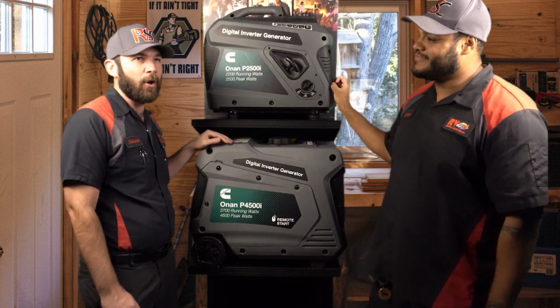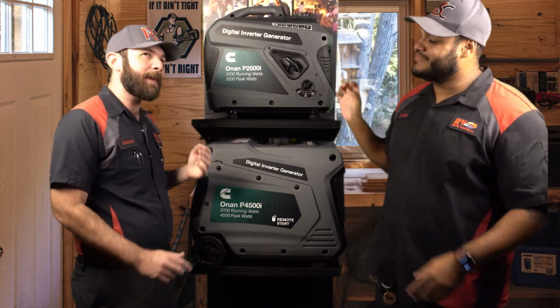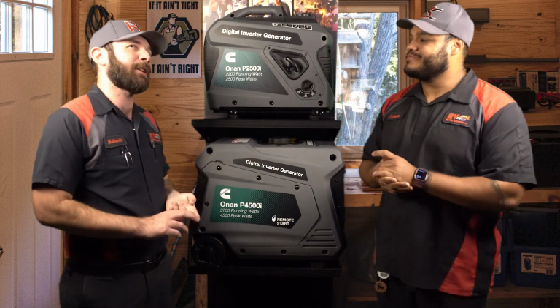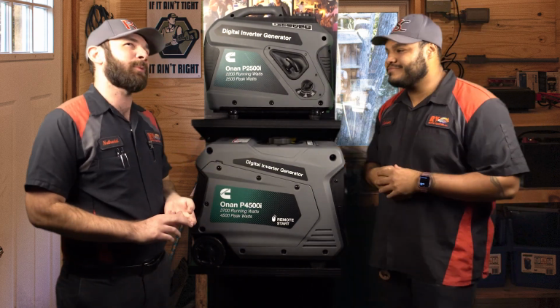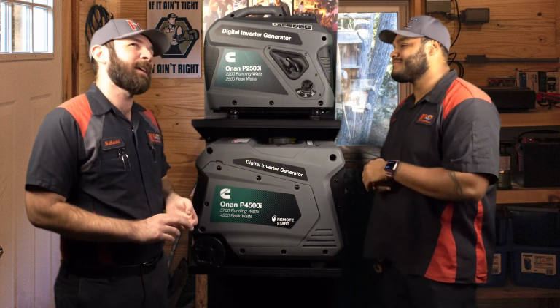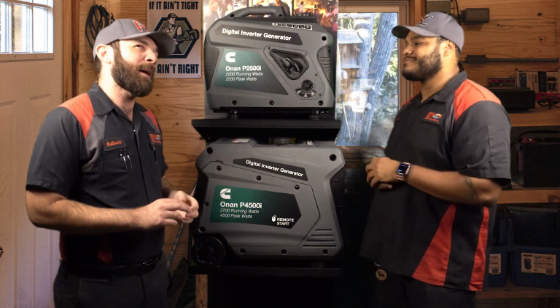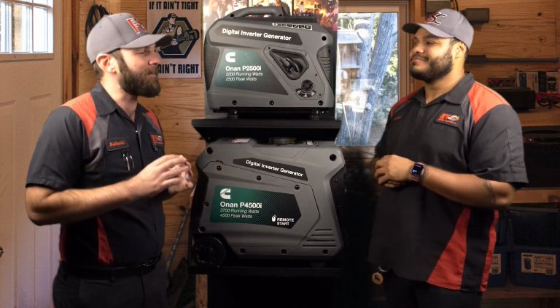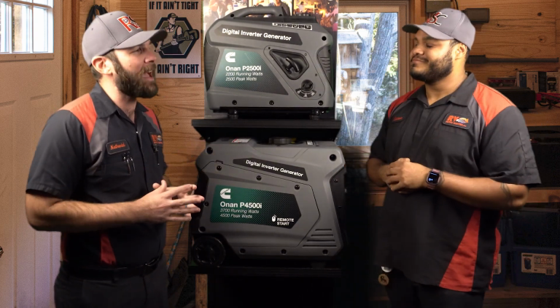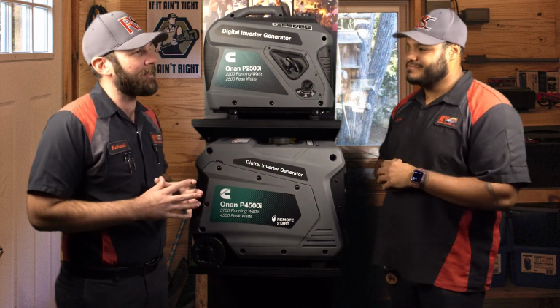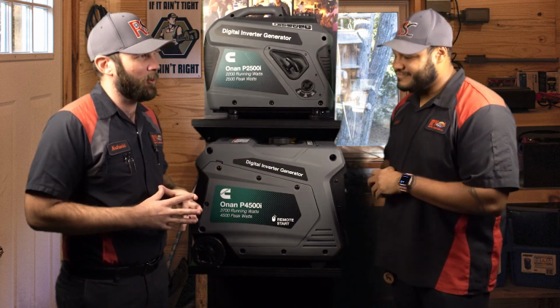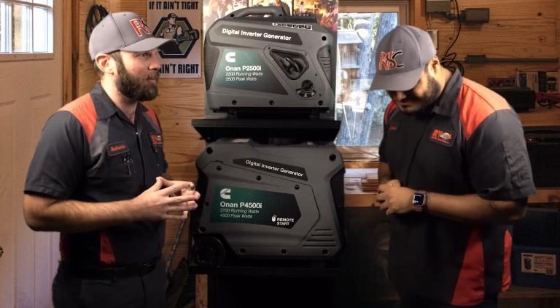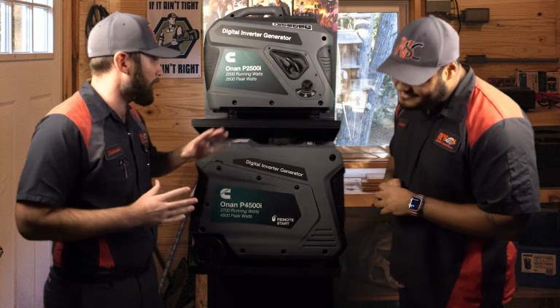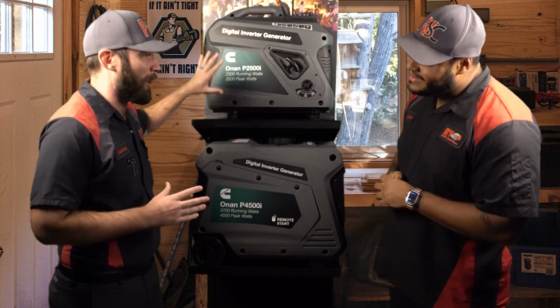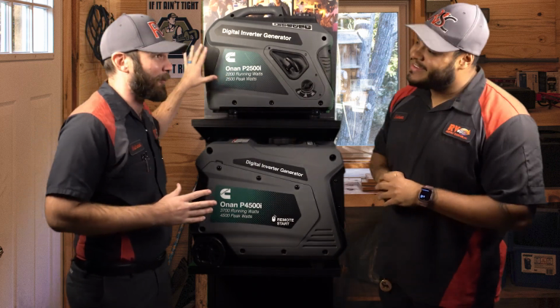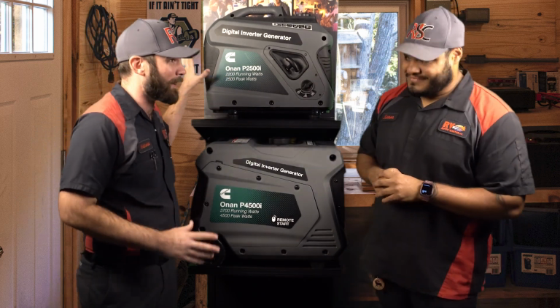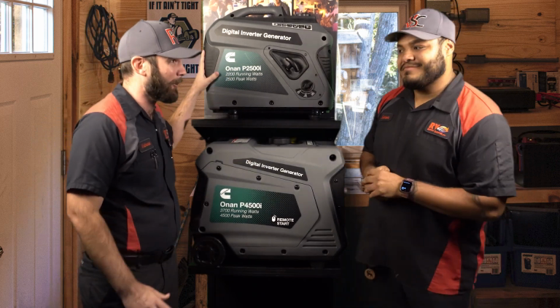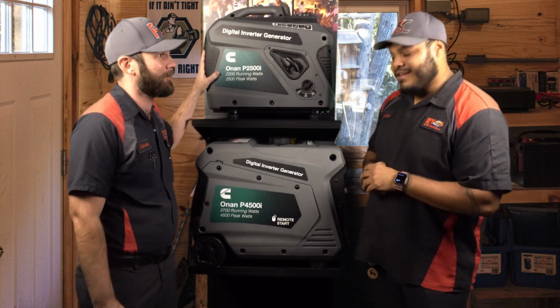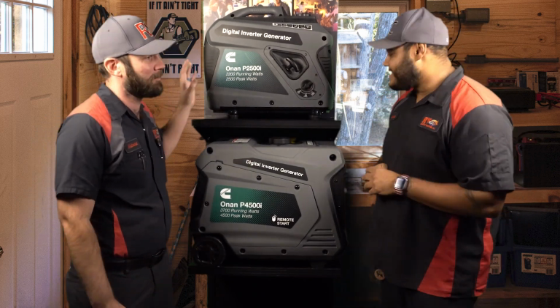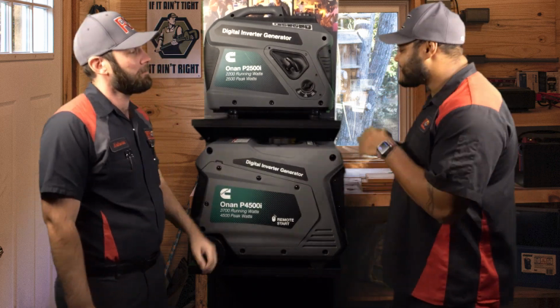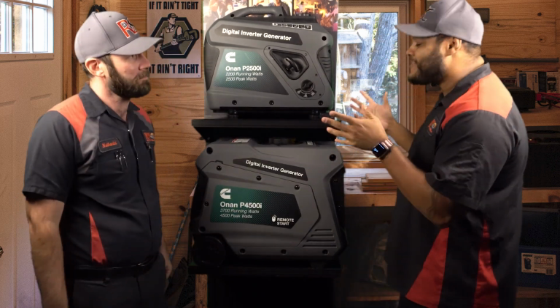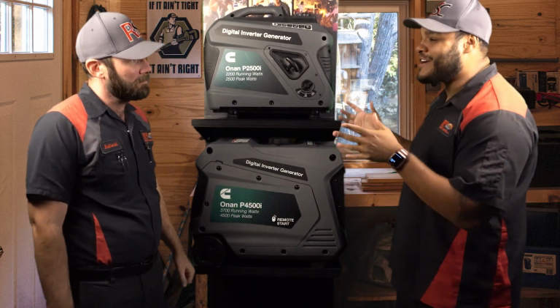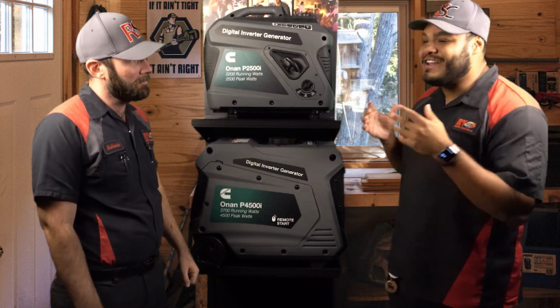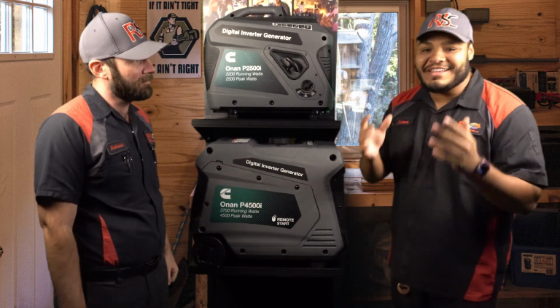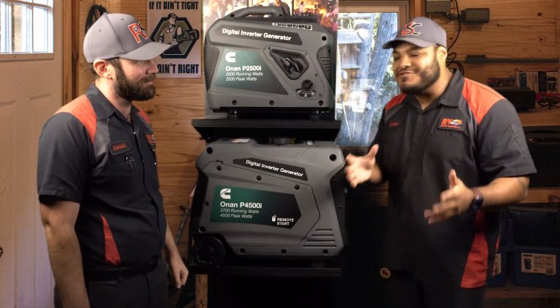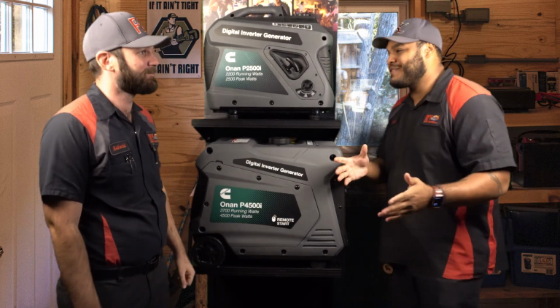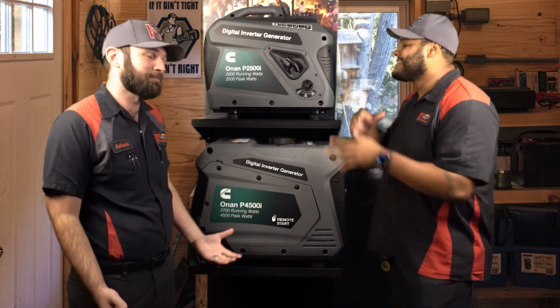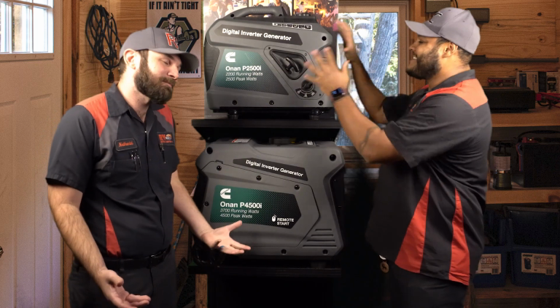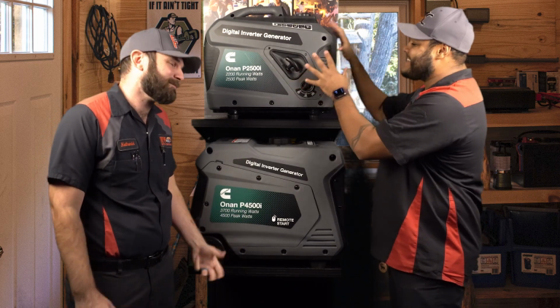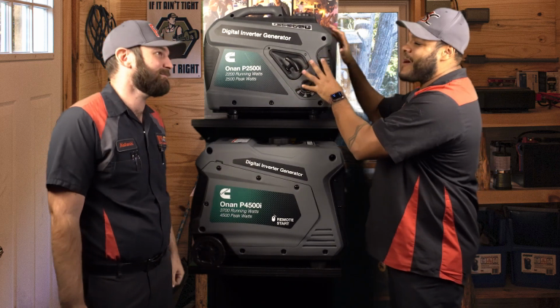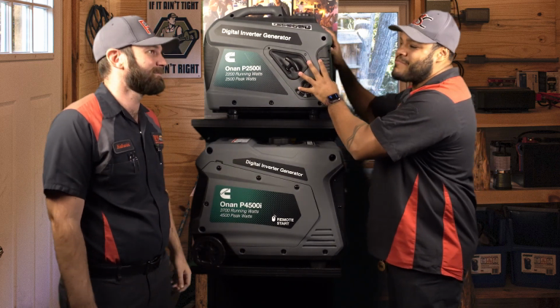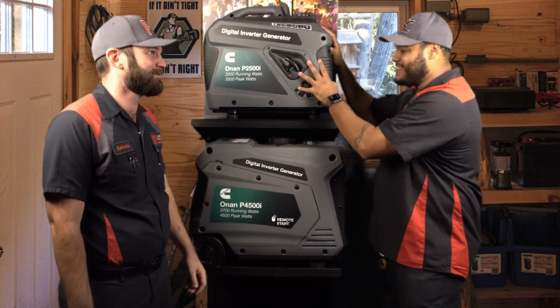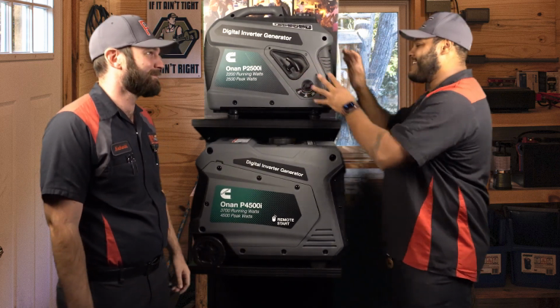So if I'm calculating this right, if I bring five gallons of fuel, this generator will run me for 40 hours? Yes, which is why I told you I'm trying to extend your trip. So this is why I brought this right here.